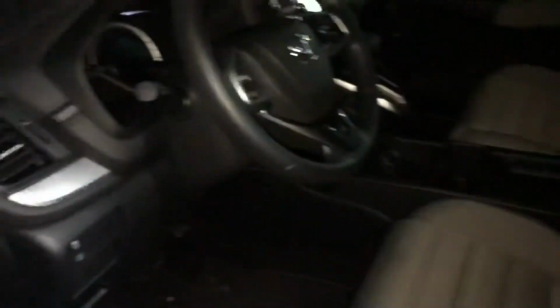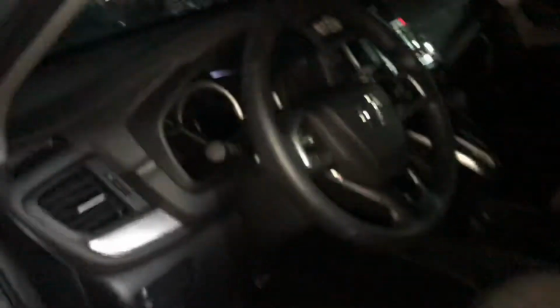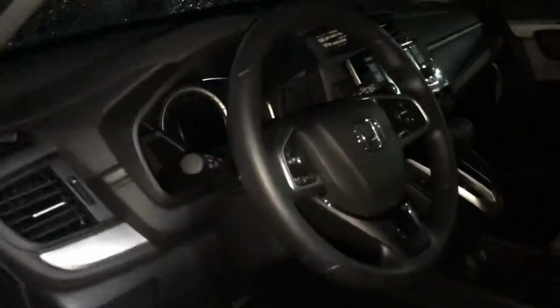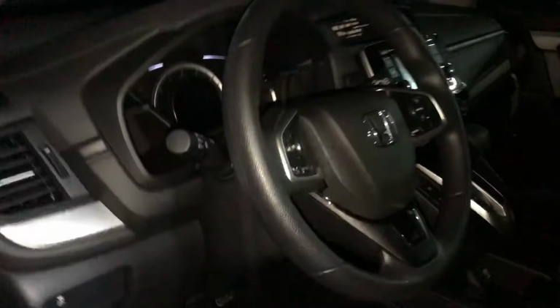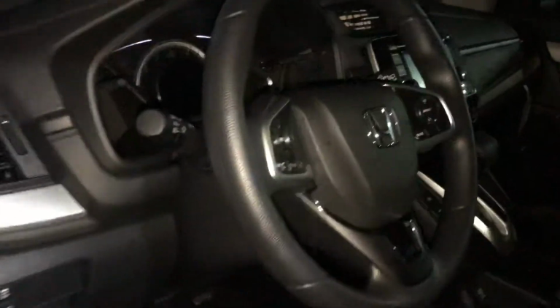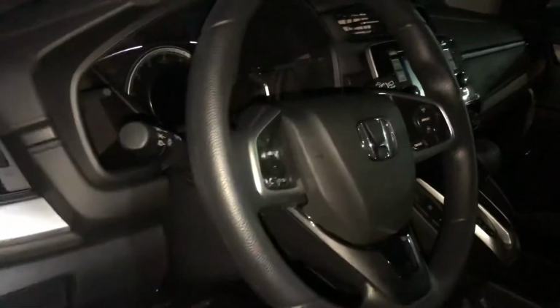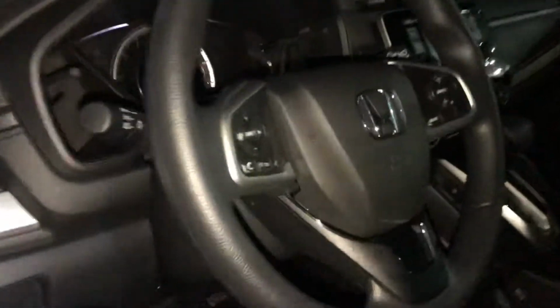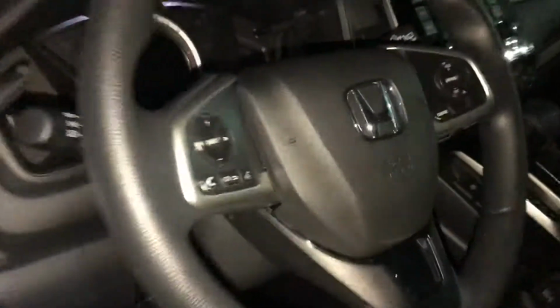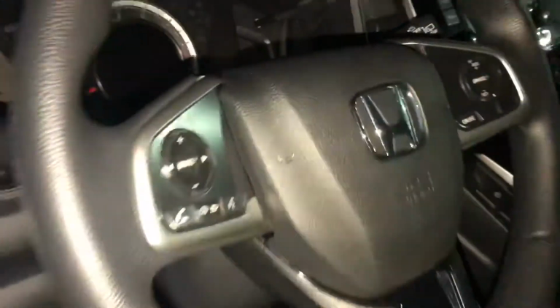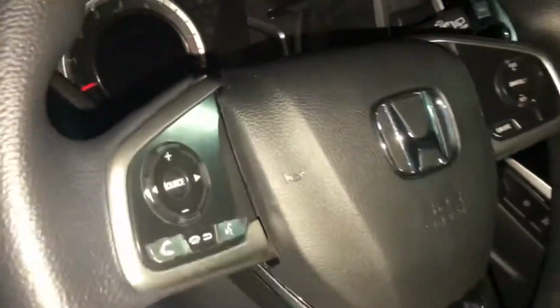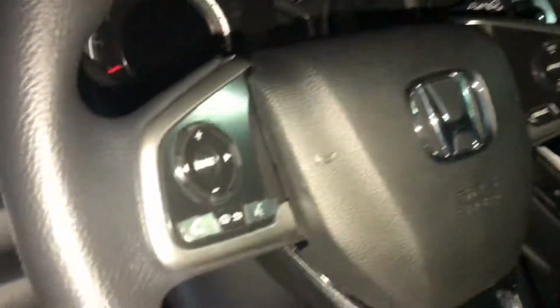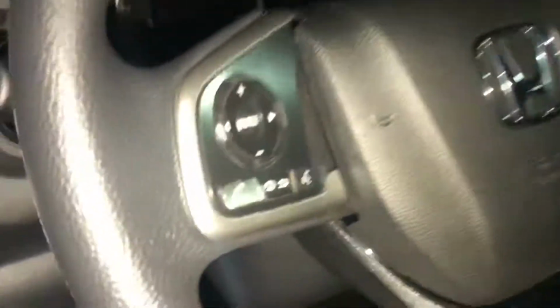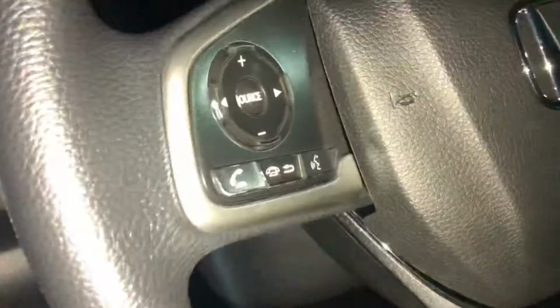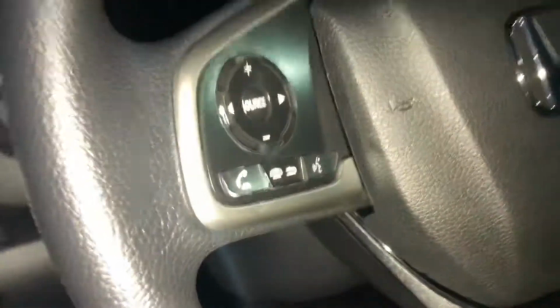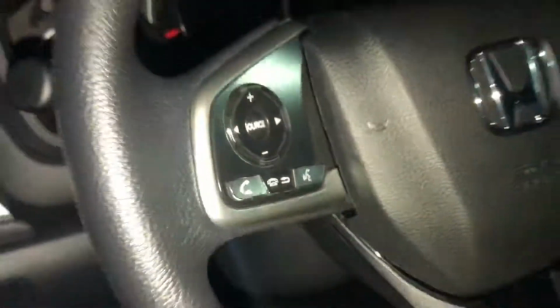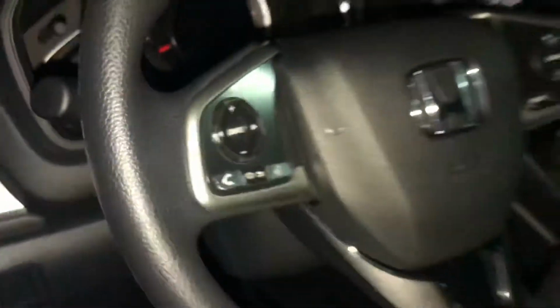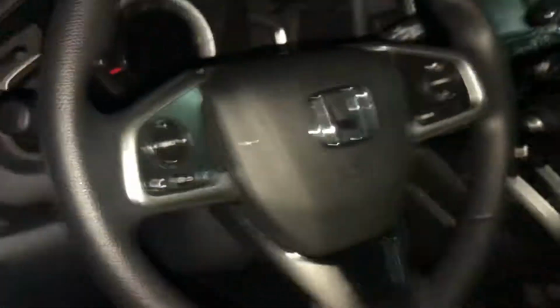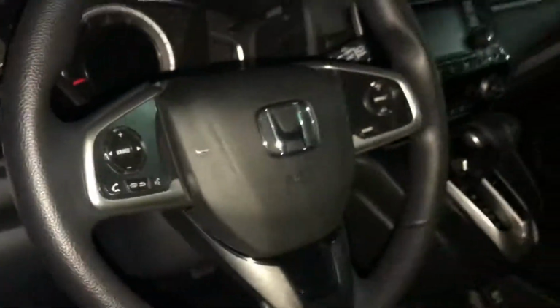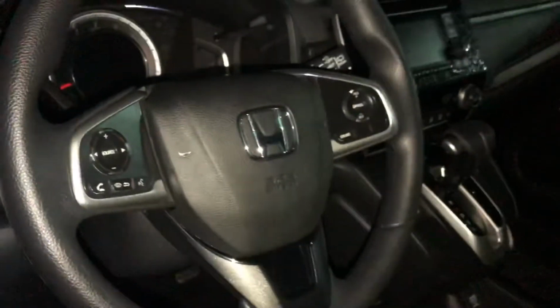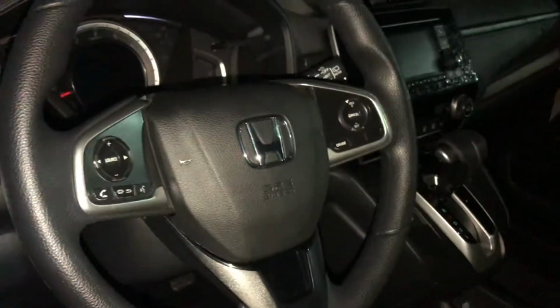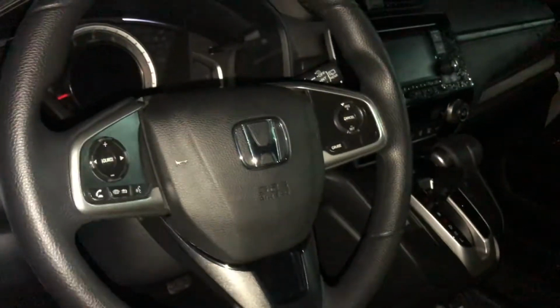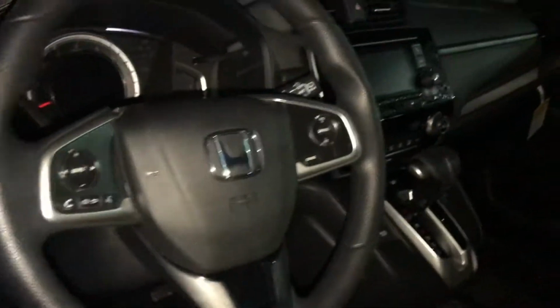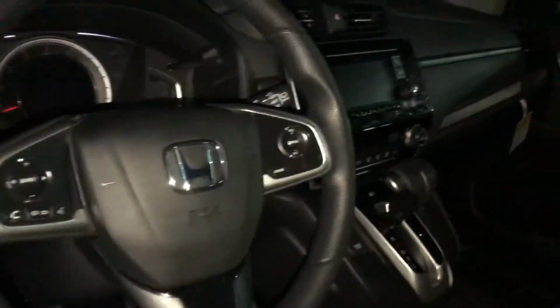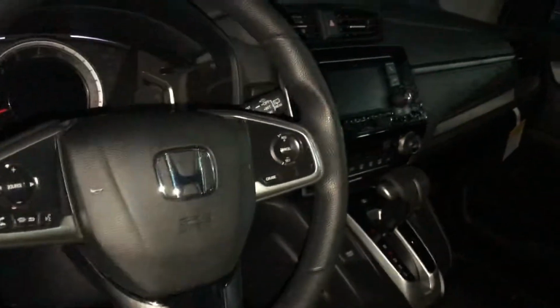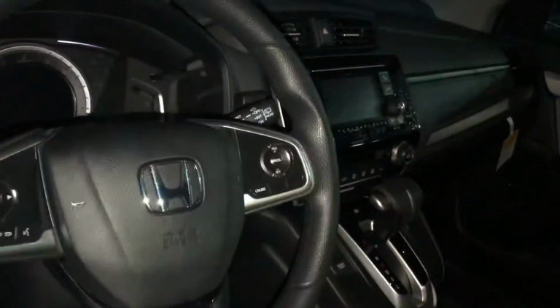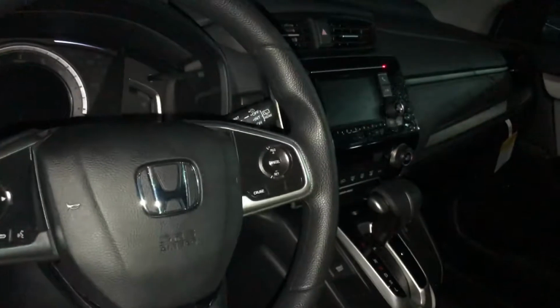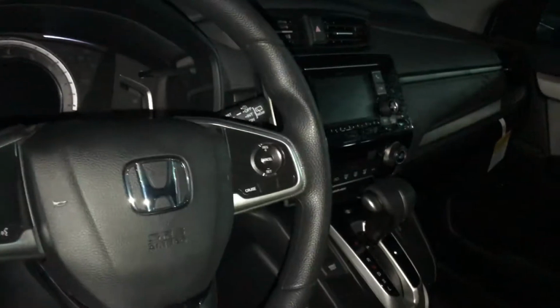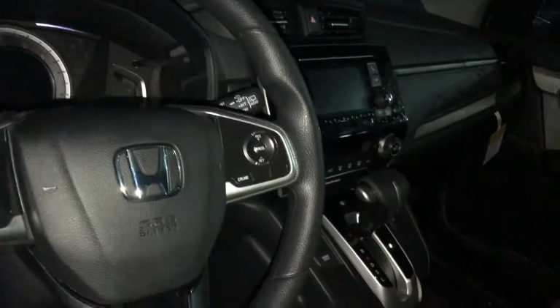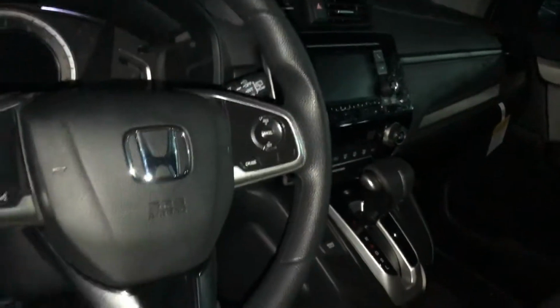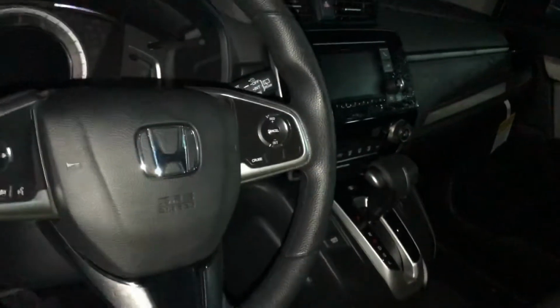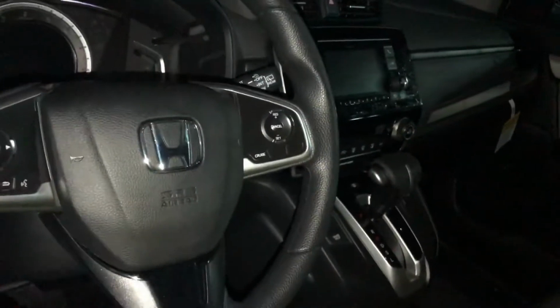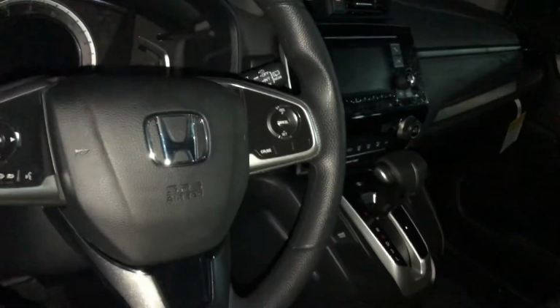We have voice commands here on the left side of the steering wheel. If you'd like to make a phone call, cruise control, you have Bluetooth and radio presets.